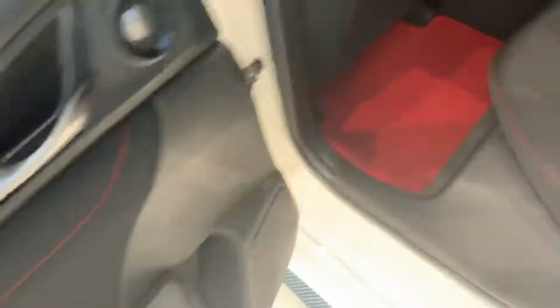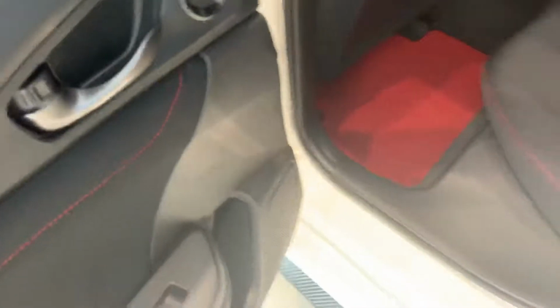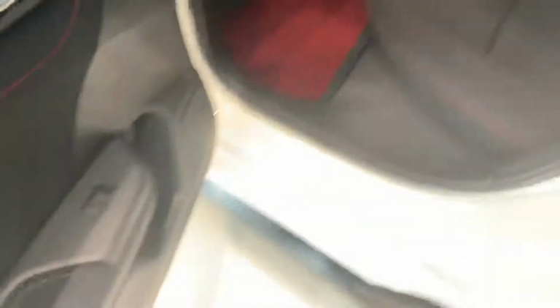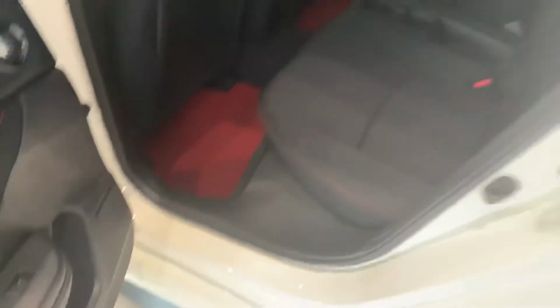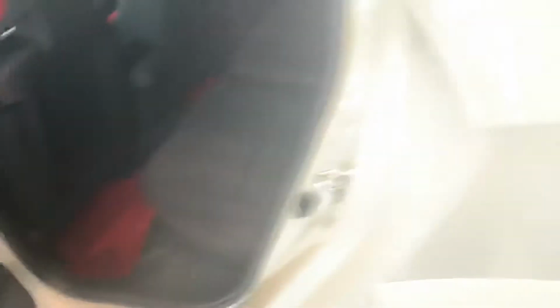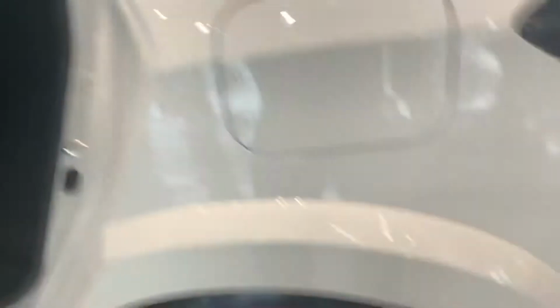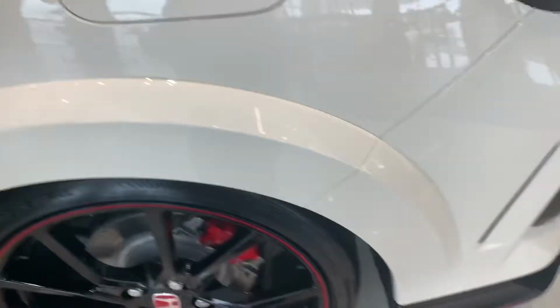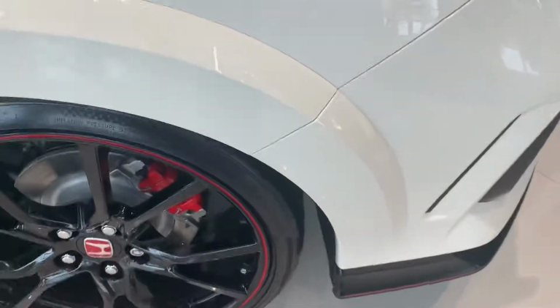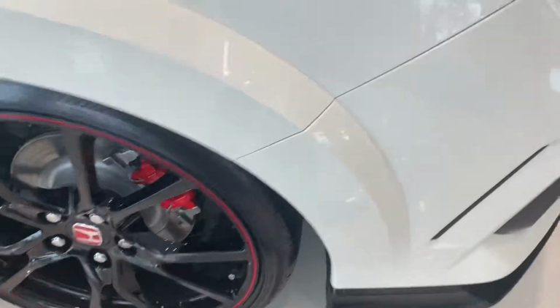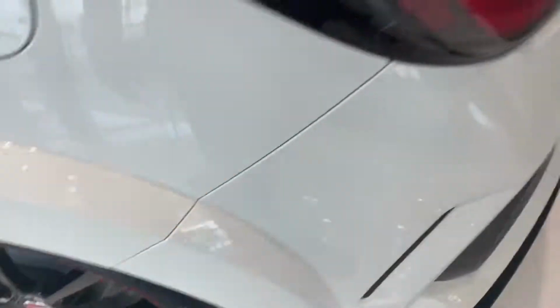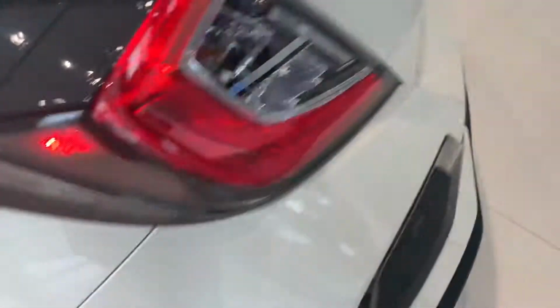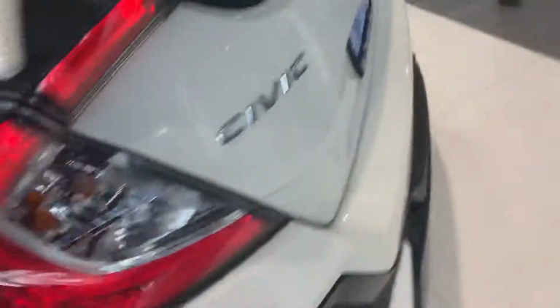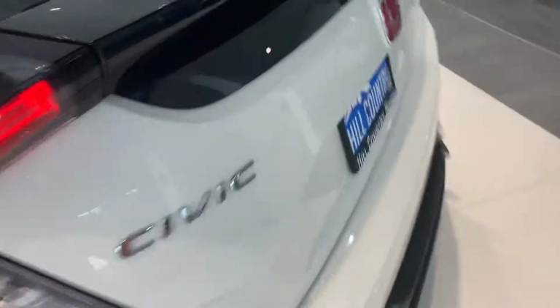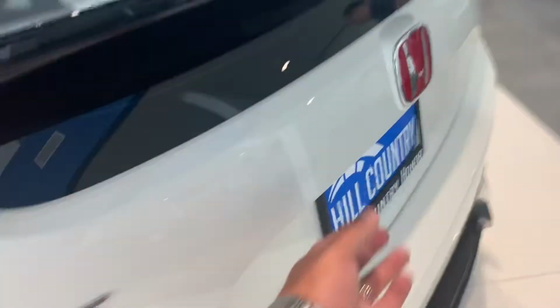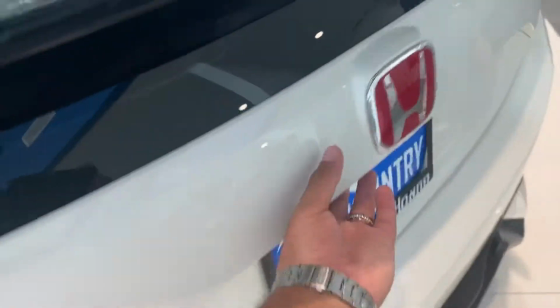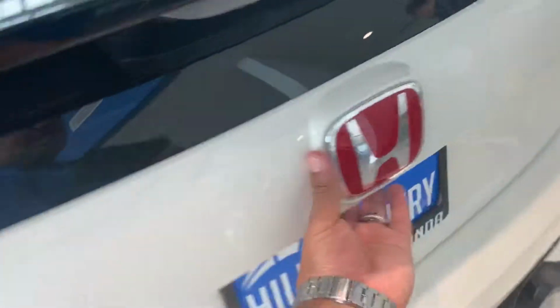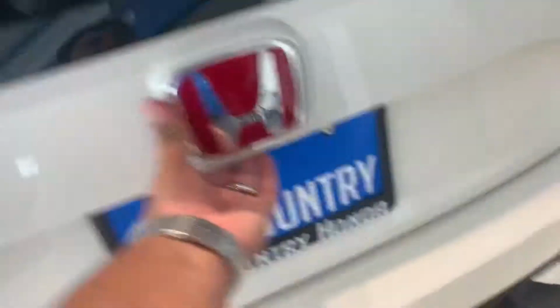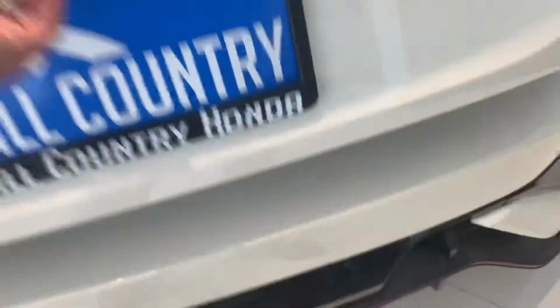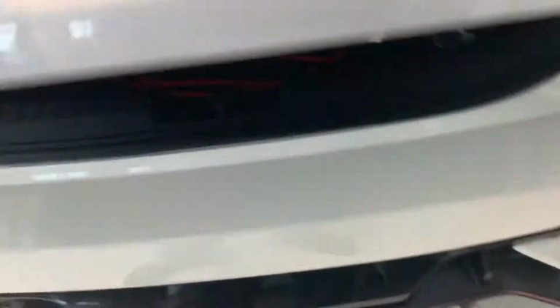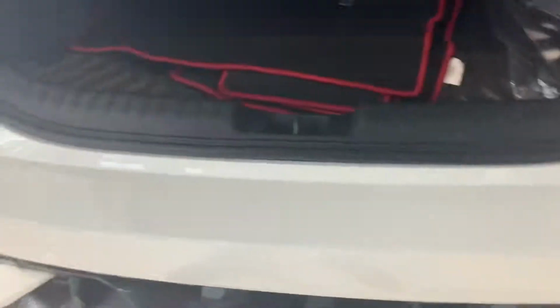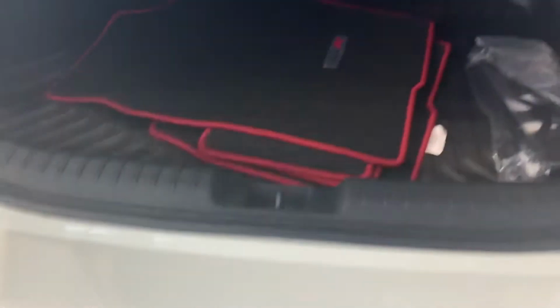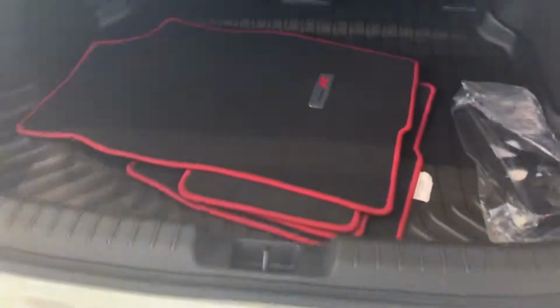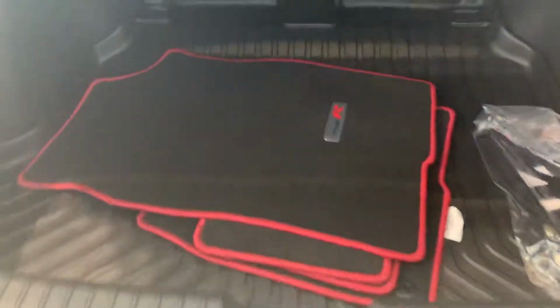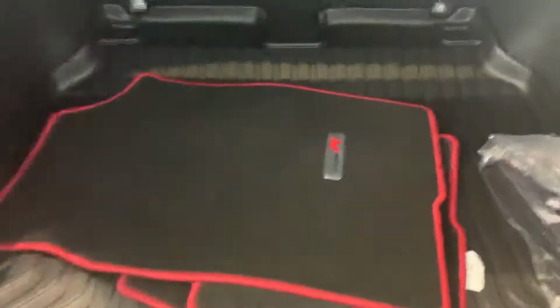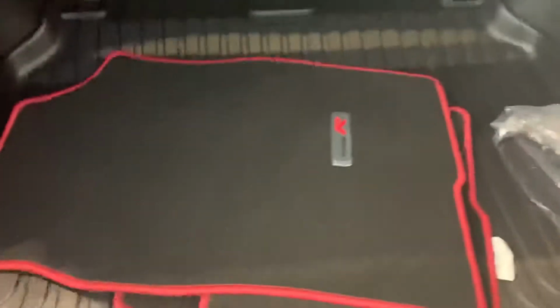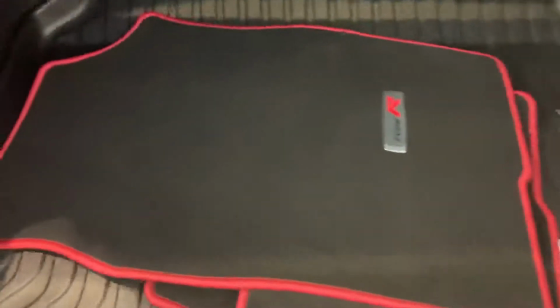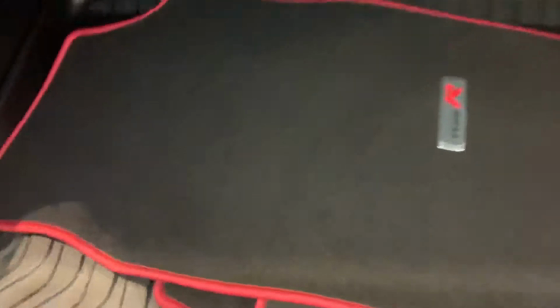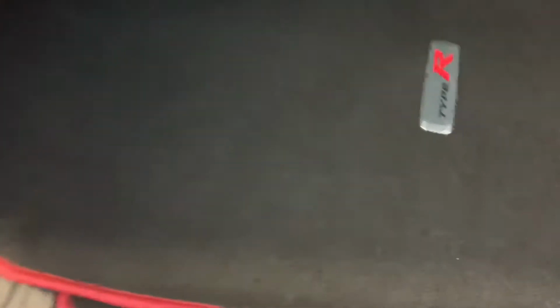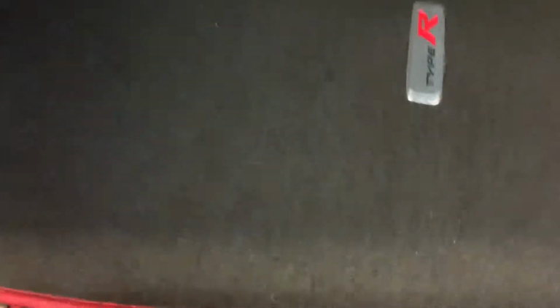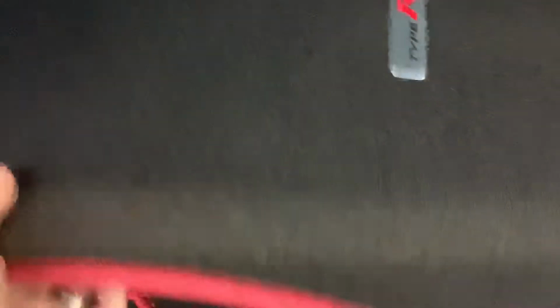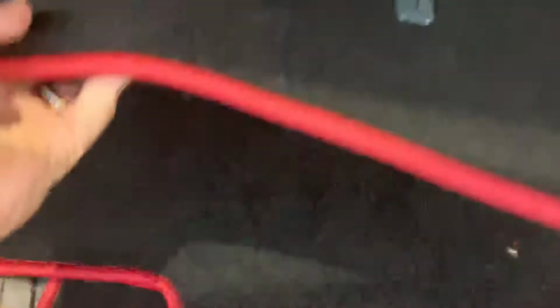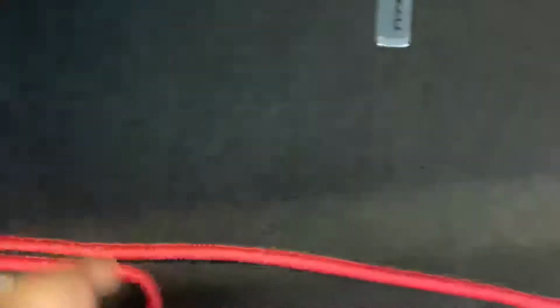Very nice power windows, power locks, wheel locks, and a nice set of tires. Plenty of space in the back with the original floor mats as well.